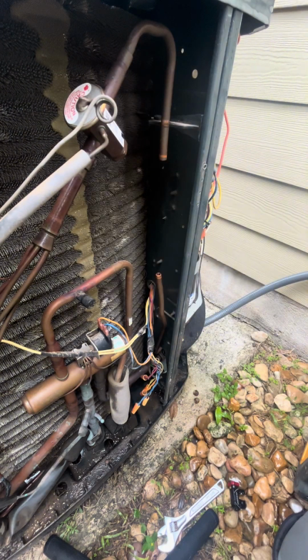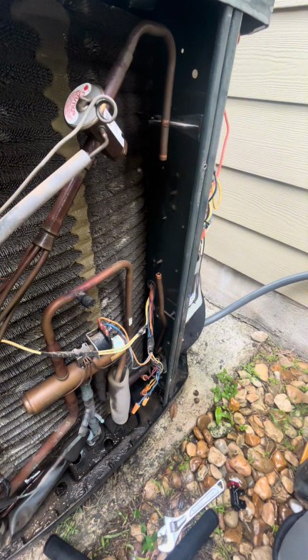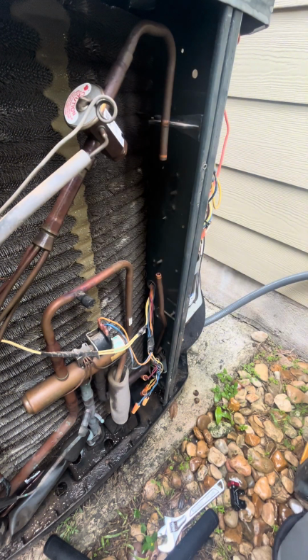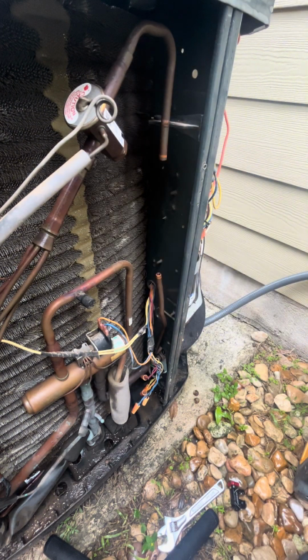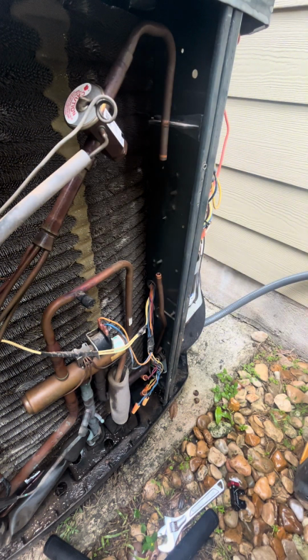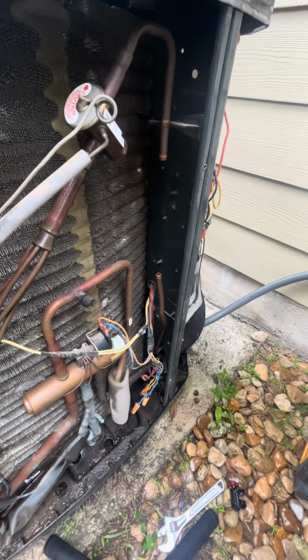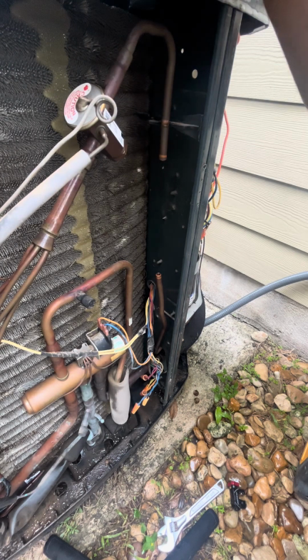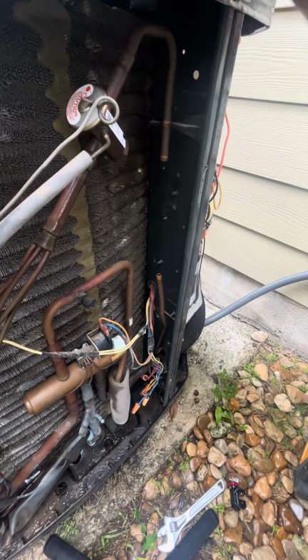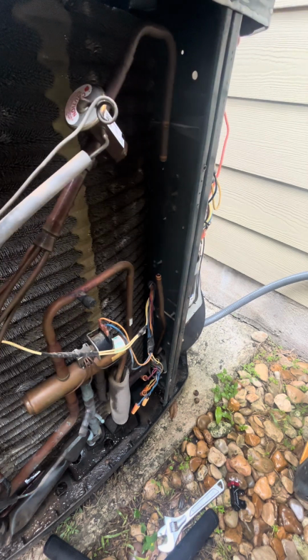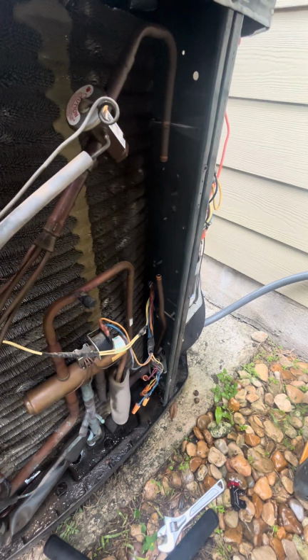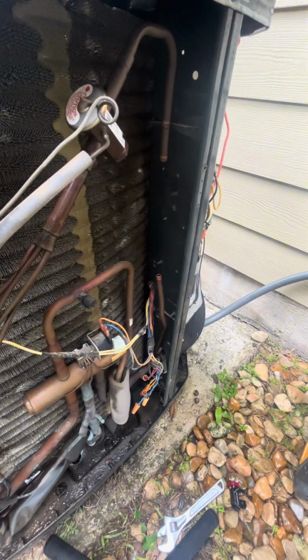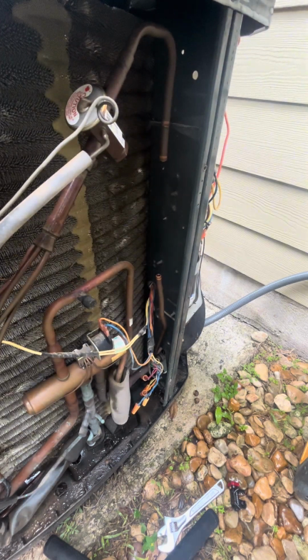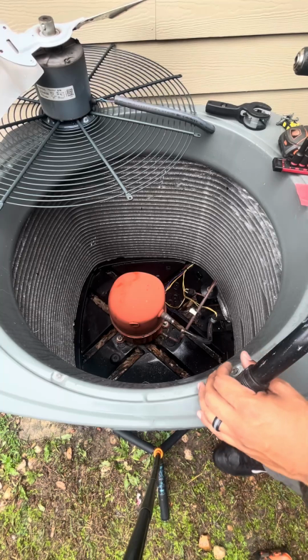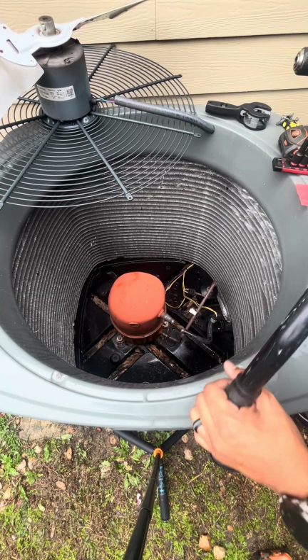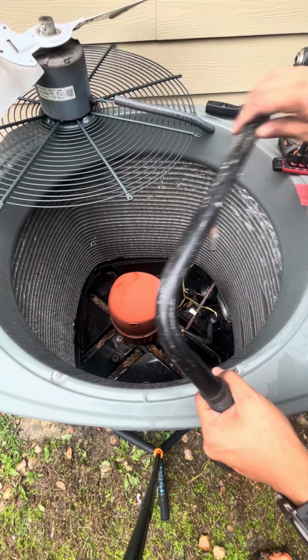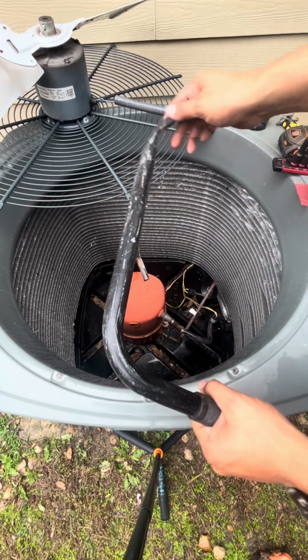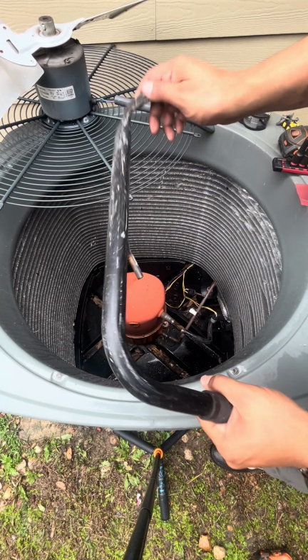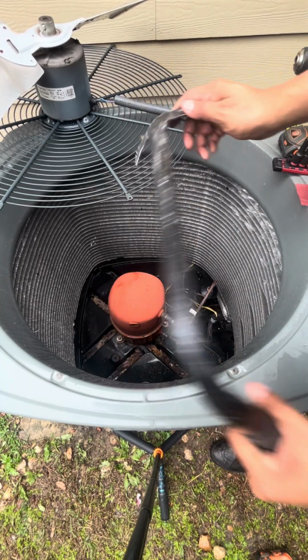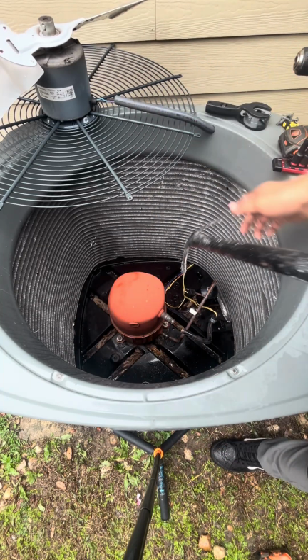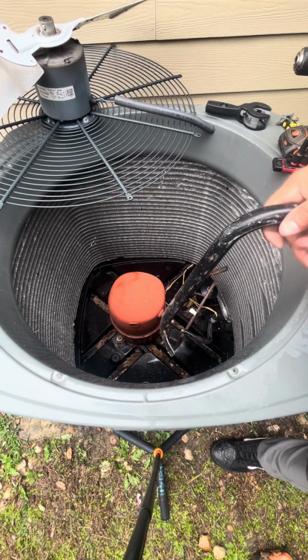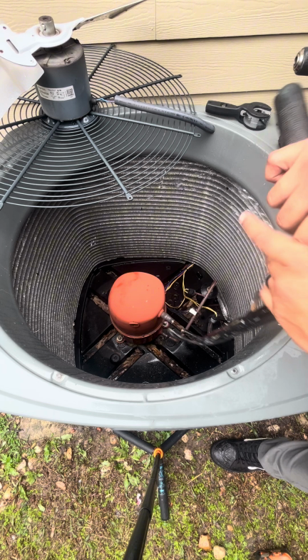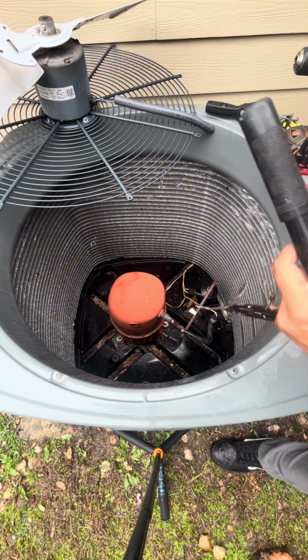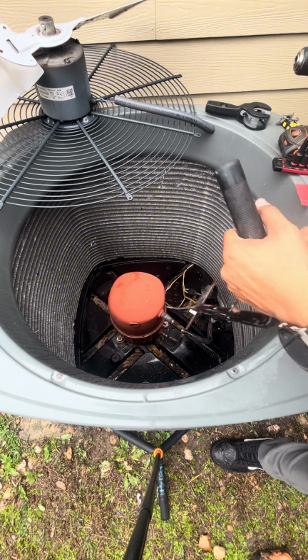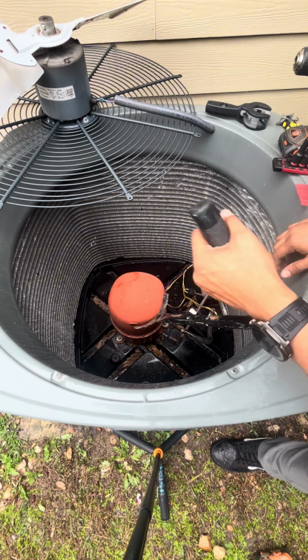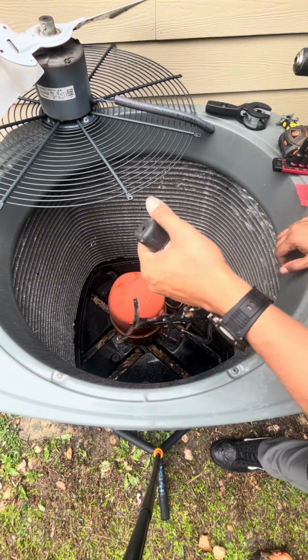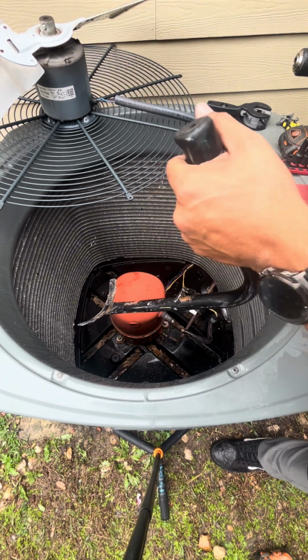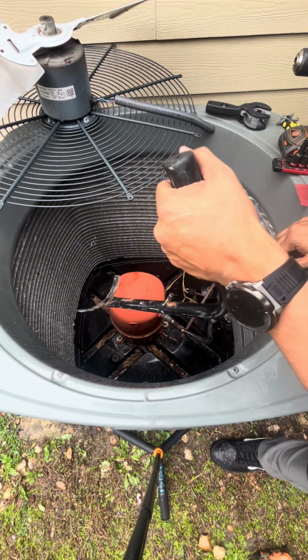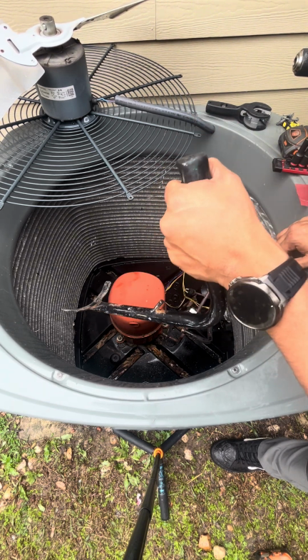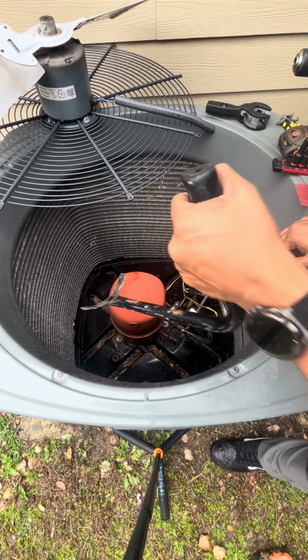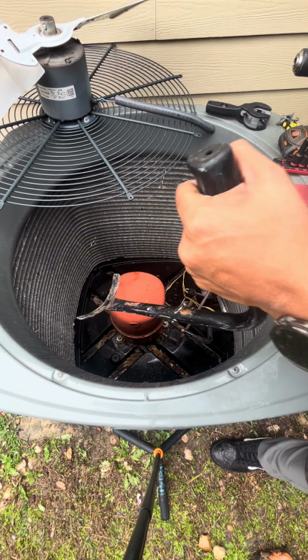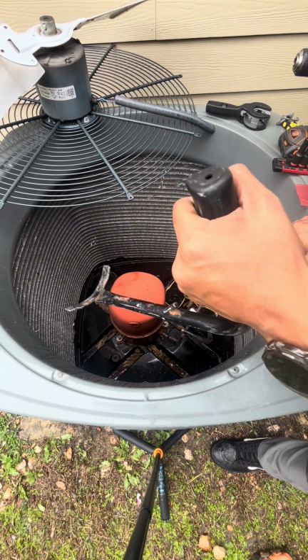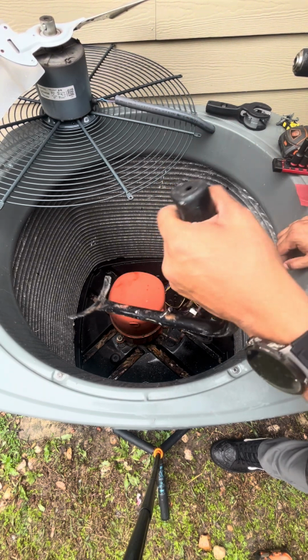Now let's go ahead and pull our compressor up. If you're in this industry and you don't have a compressor puller, you better go get one, because this is how you're going to keep yourself from injuring your back.